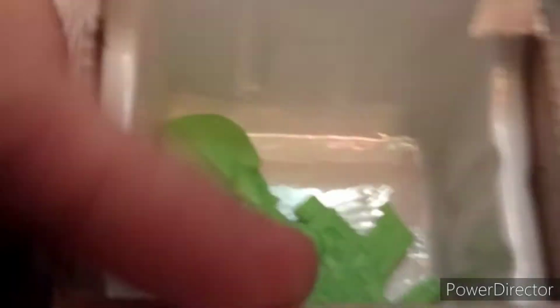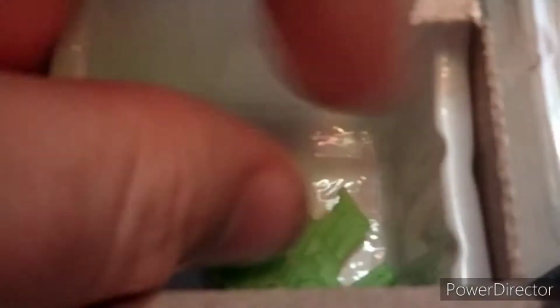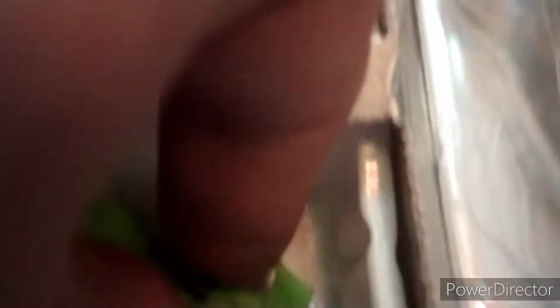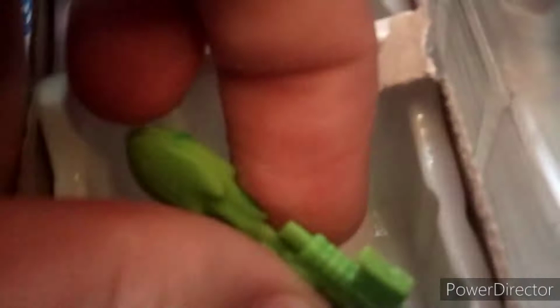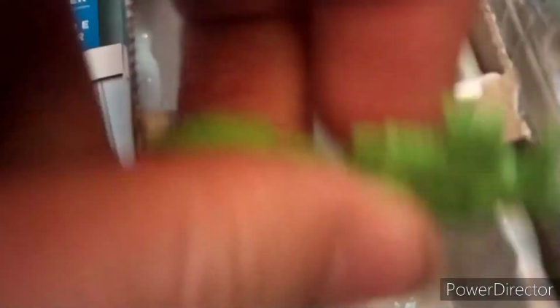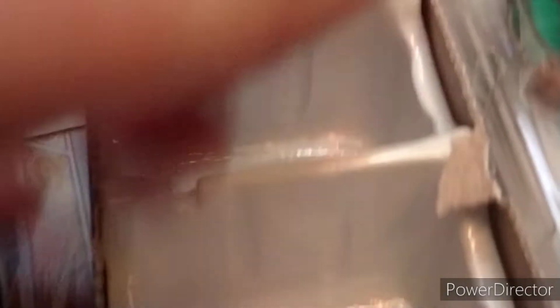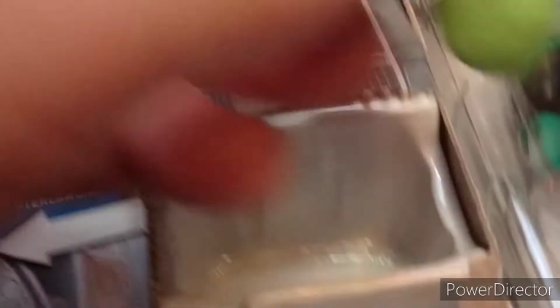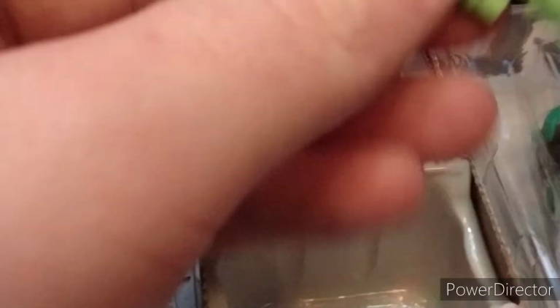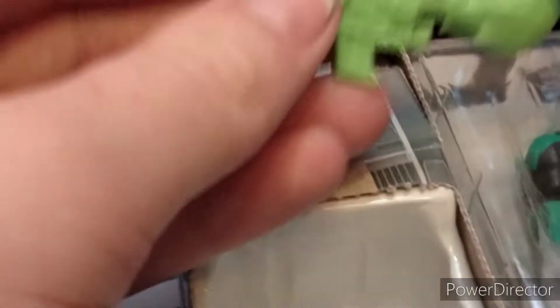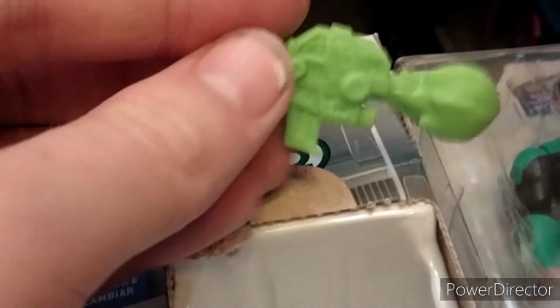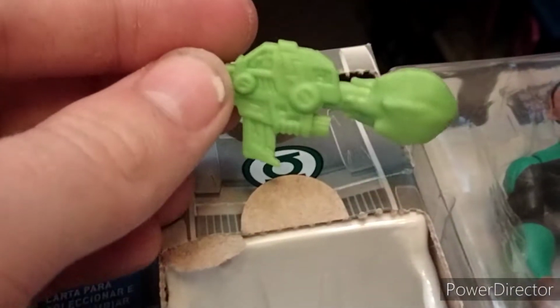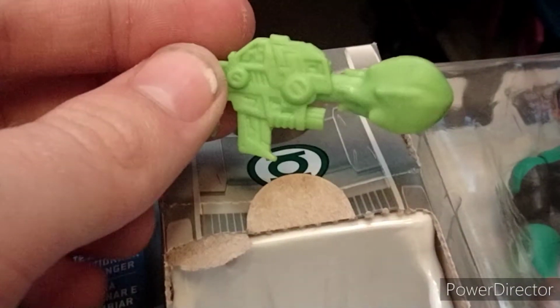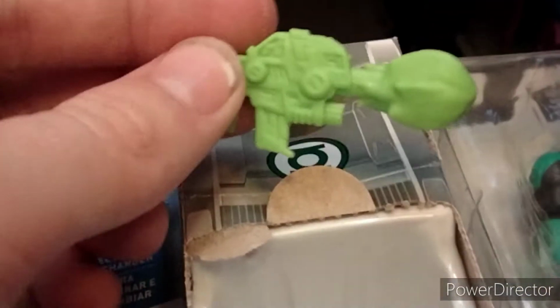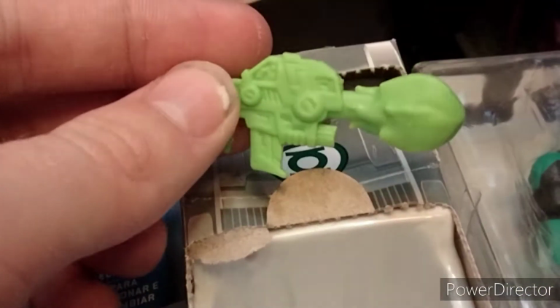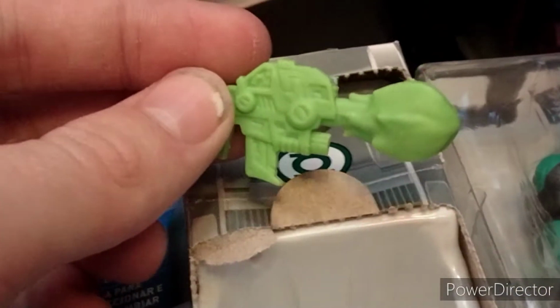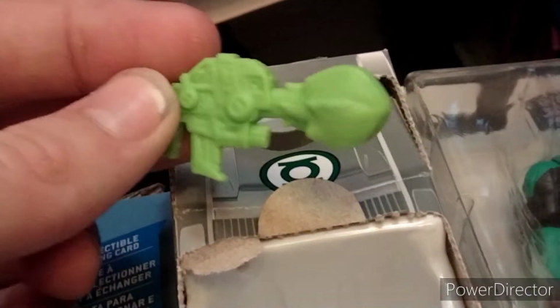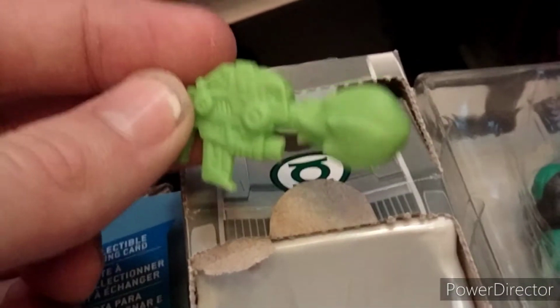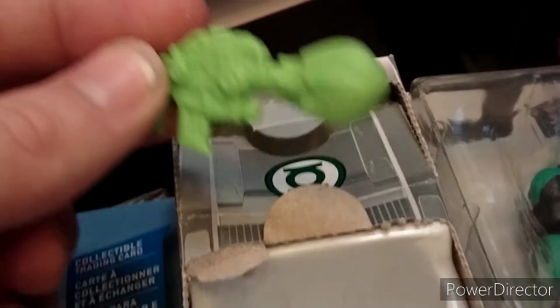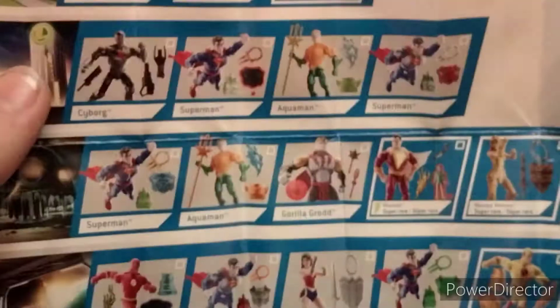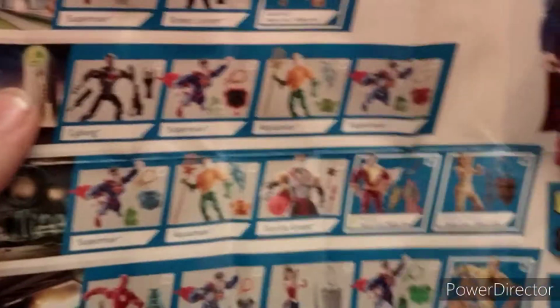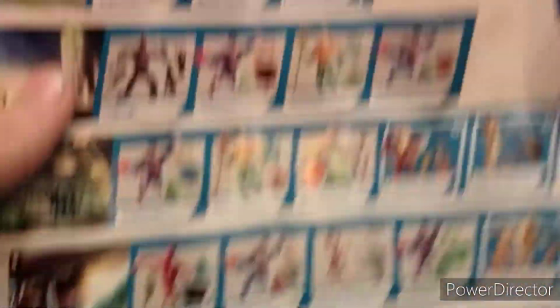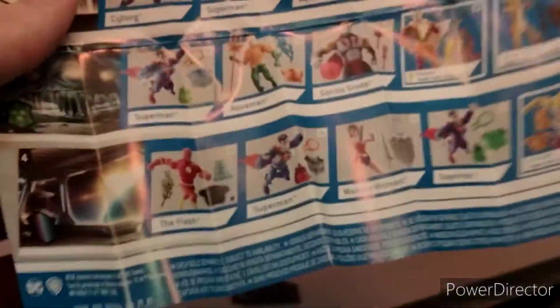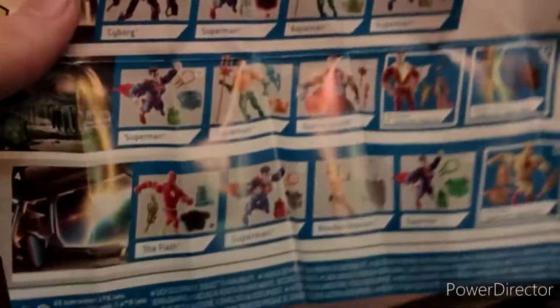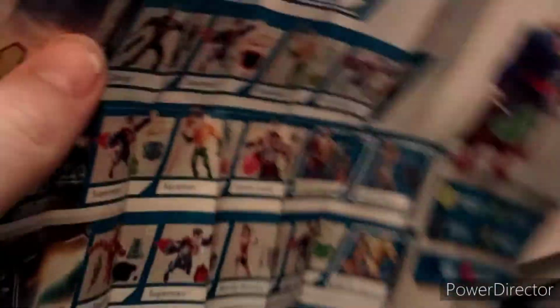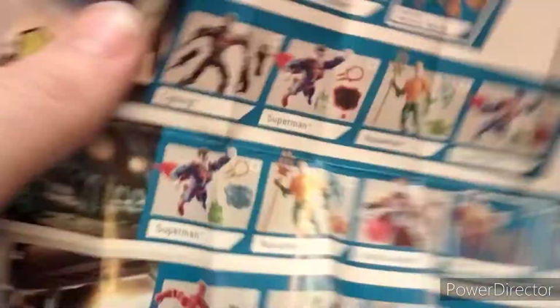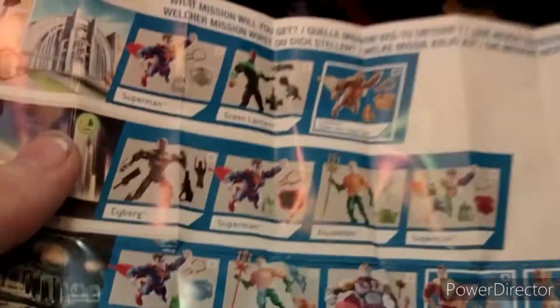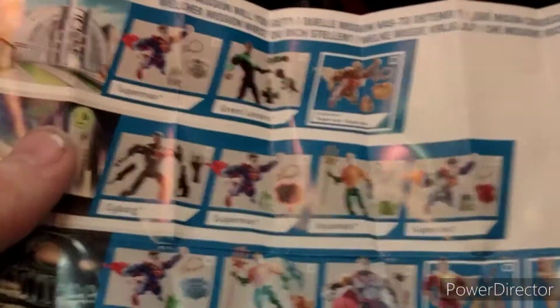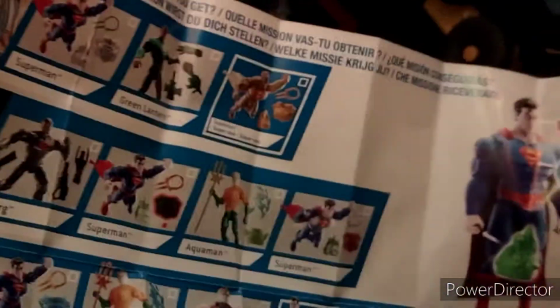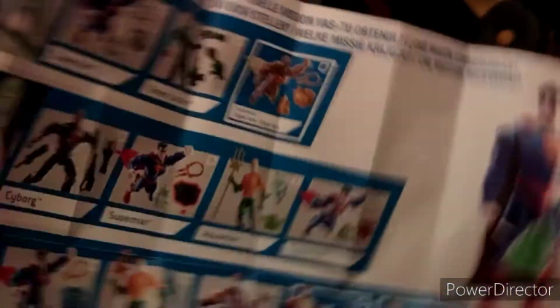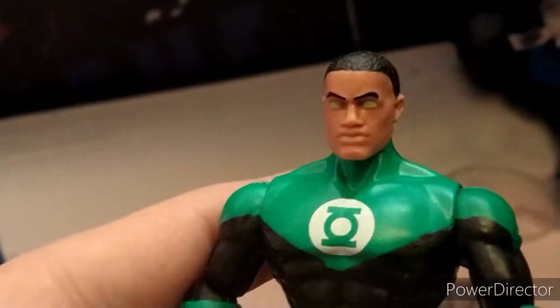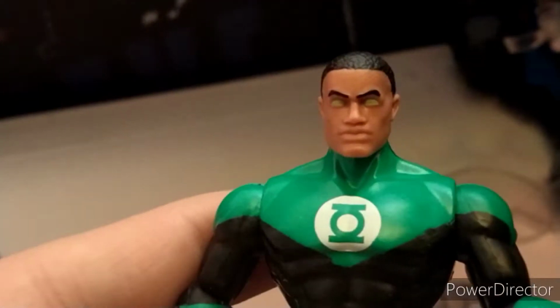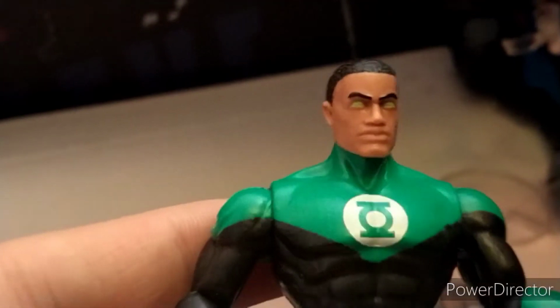And lastly, you get a gun which looks like it's firing an energy blast. While these accessories can sometimes be a little on the cheap side, I do like that you get three, and I think they work for Green Lantern.